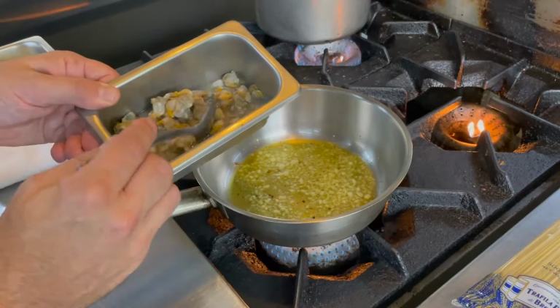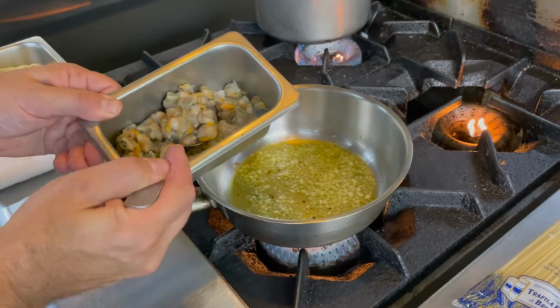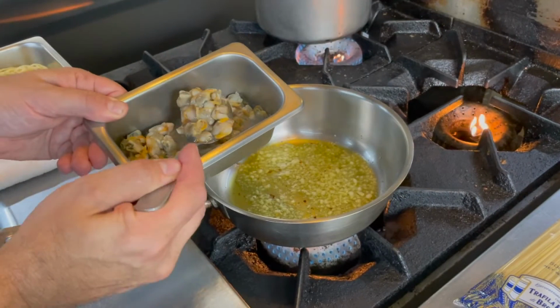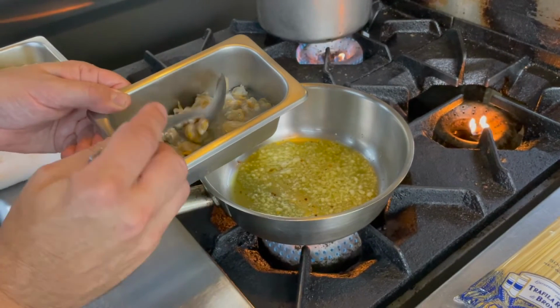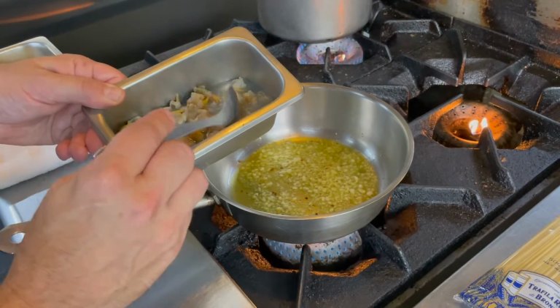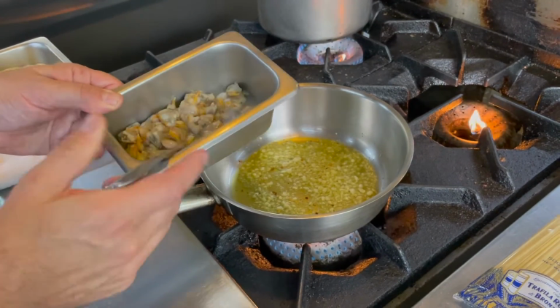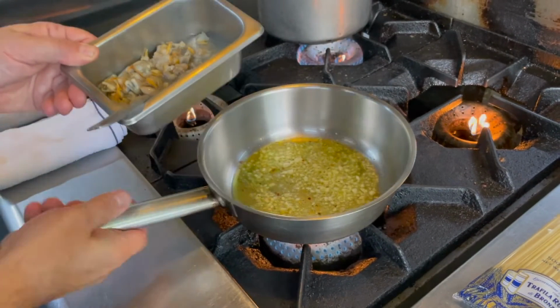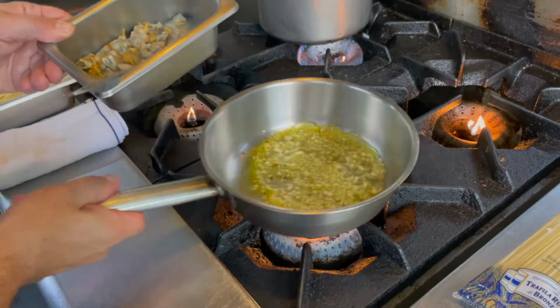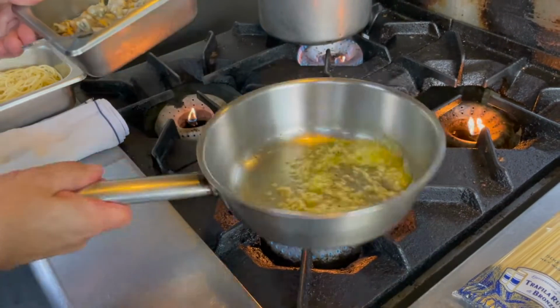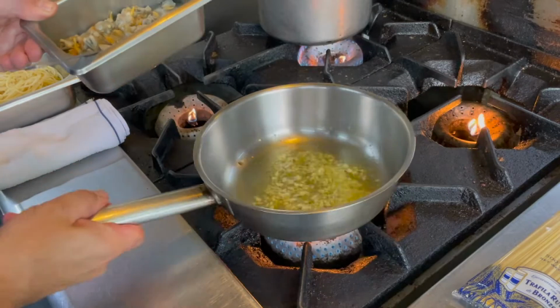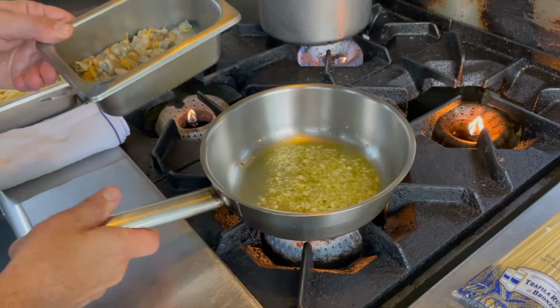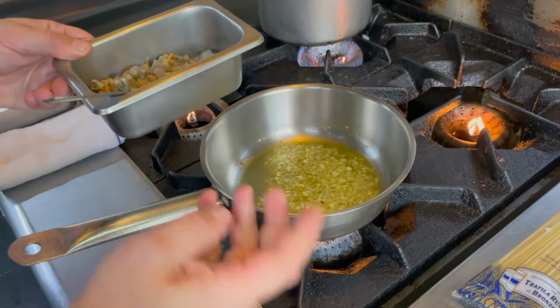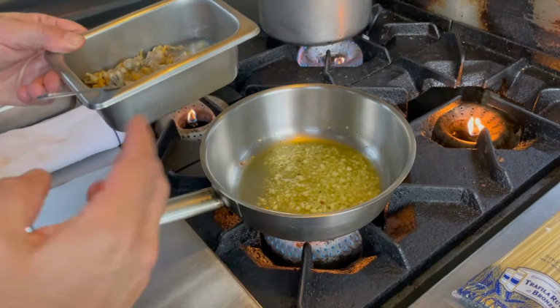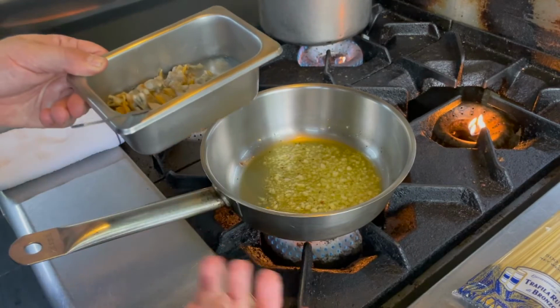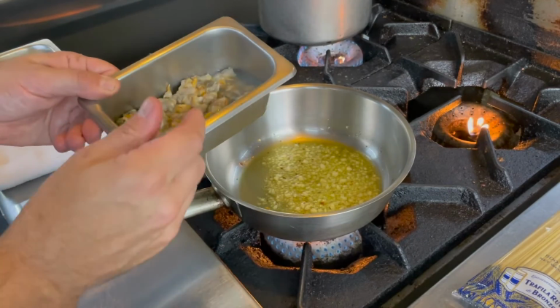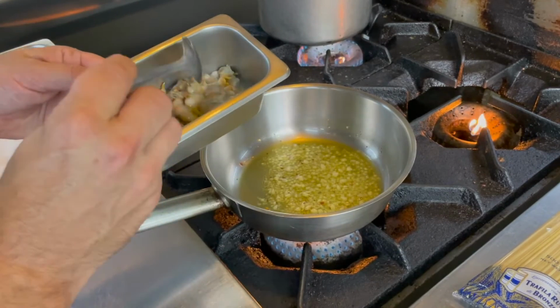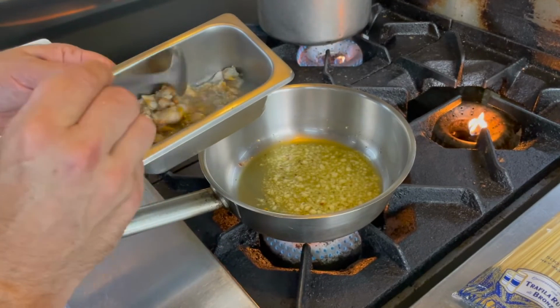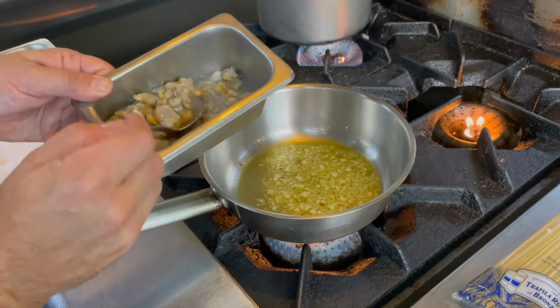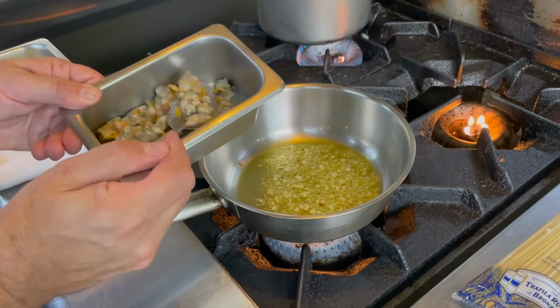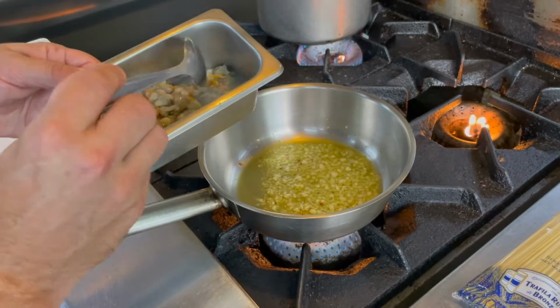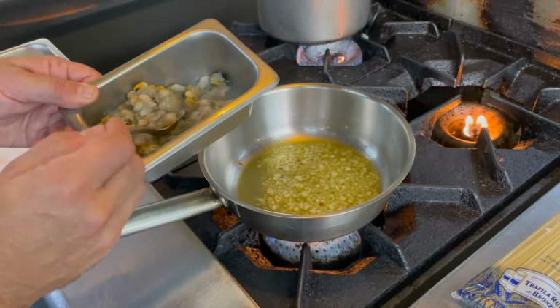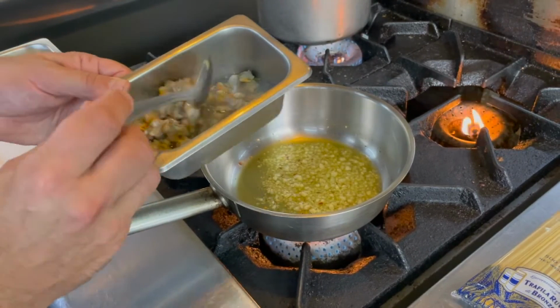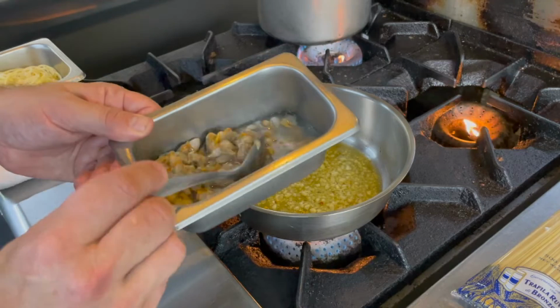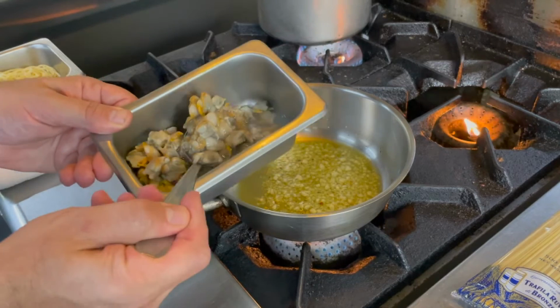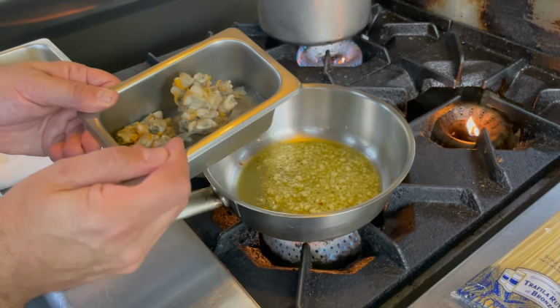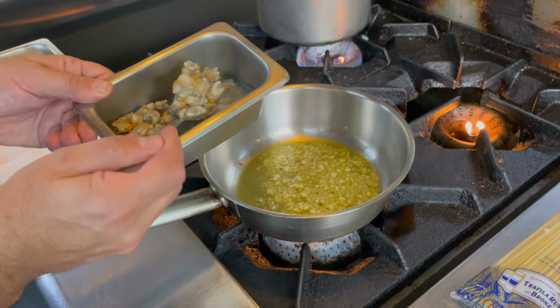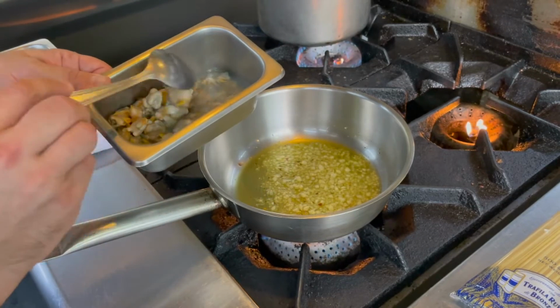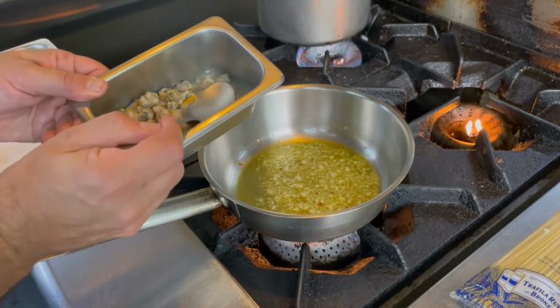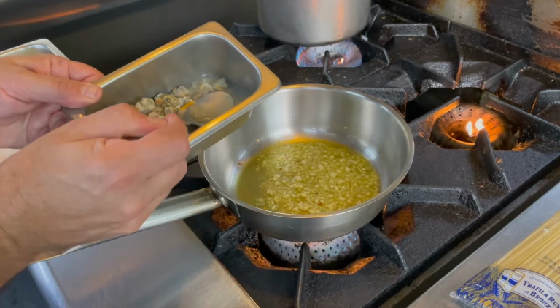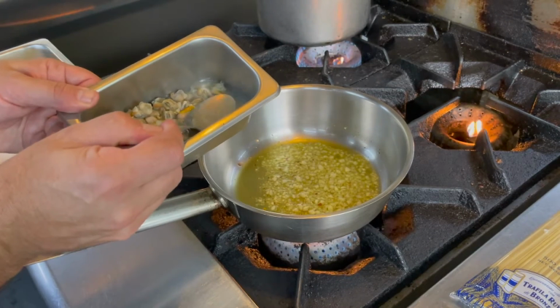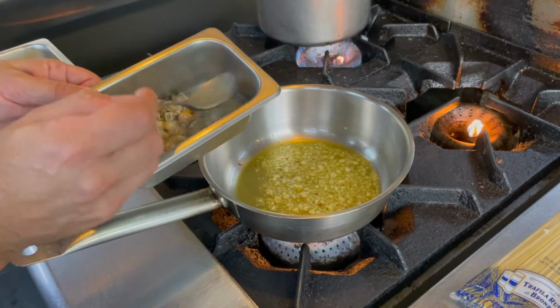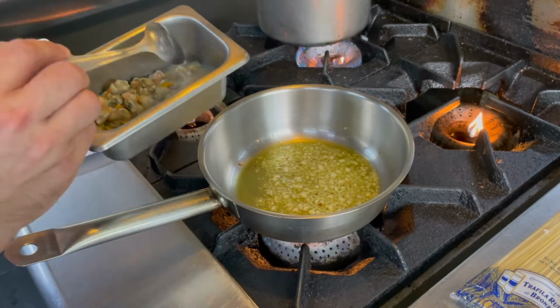Just get French clams, or clams at your local store — live. Just open them up with a bit of white wine, shallots, and thyme, then take out the meat from the shell. And then you have this beautiful juice here.